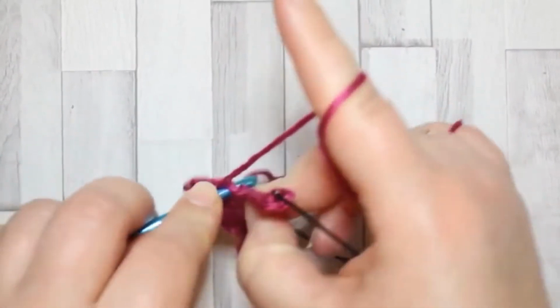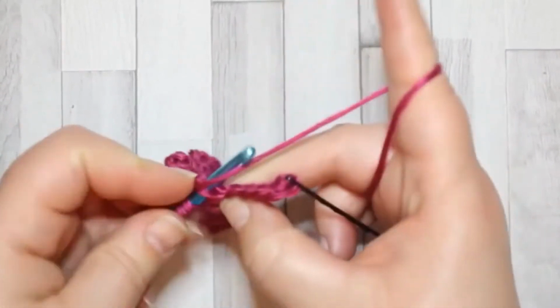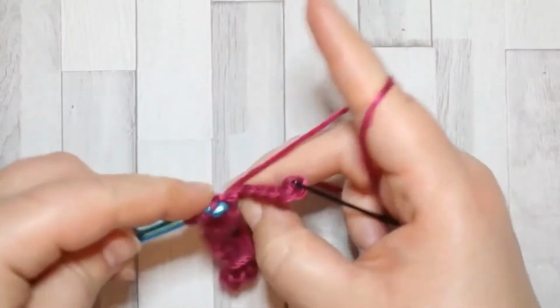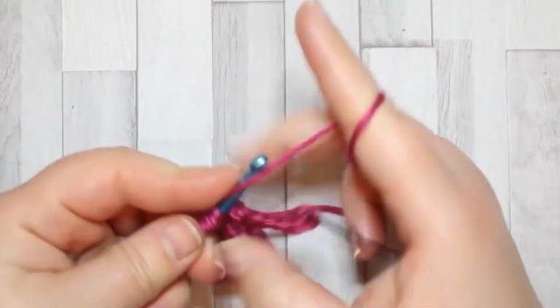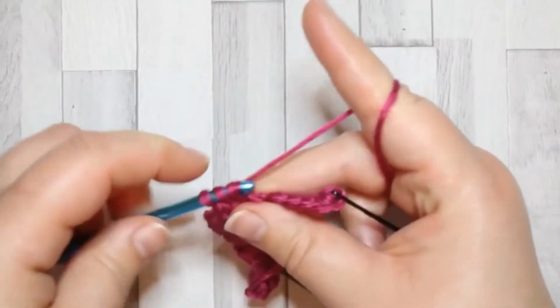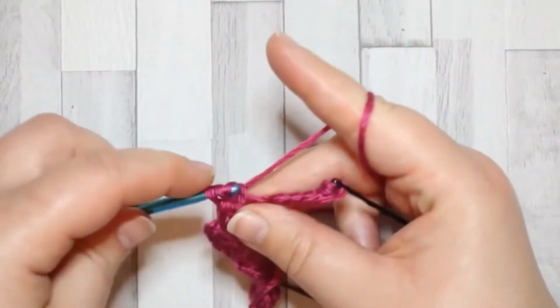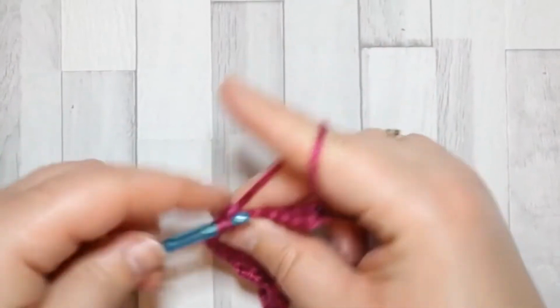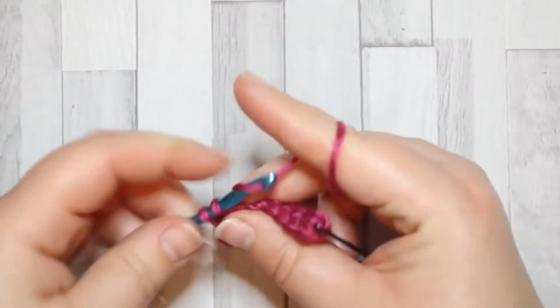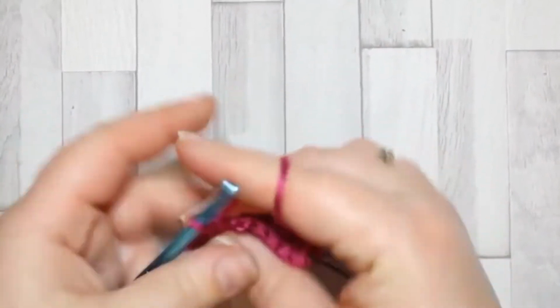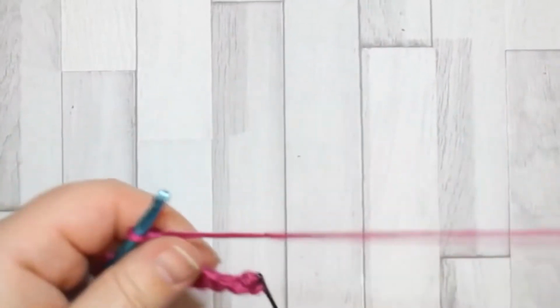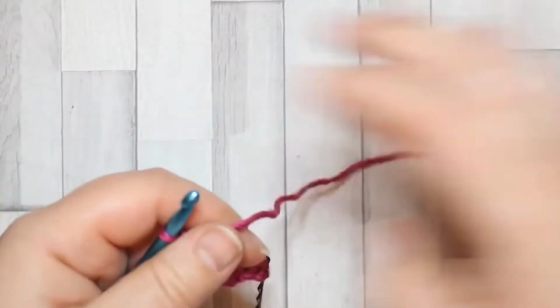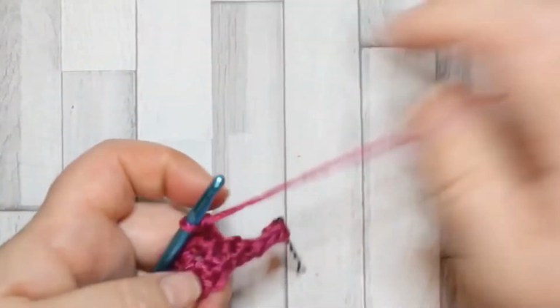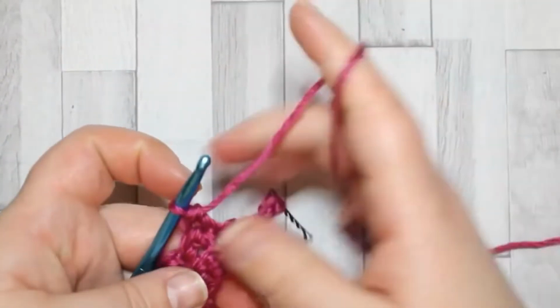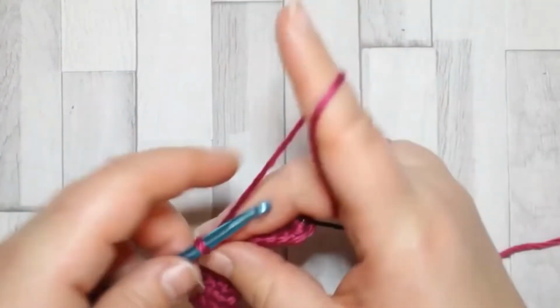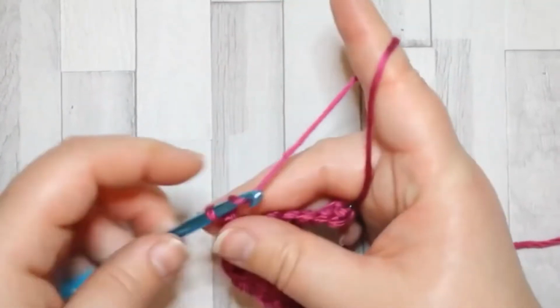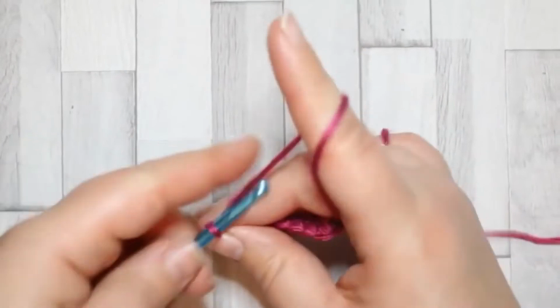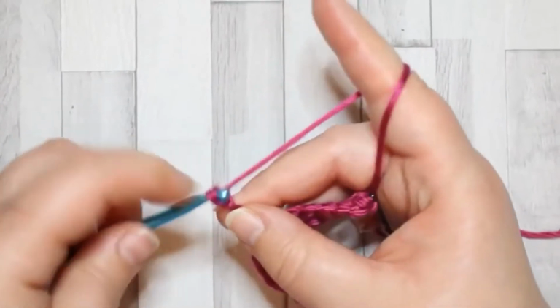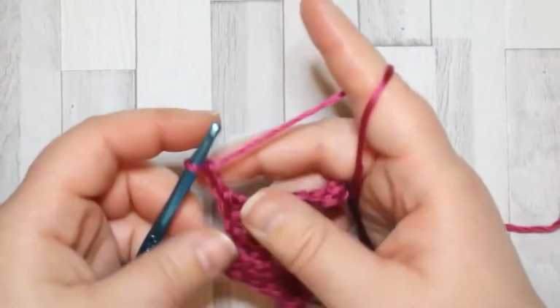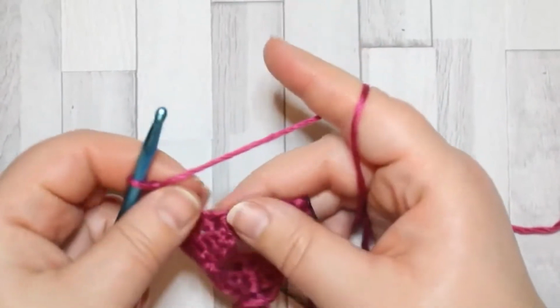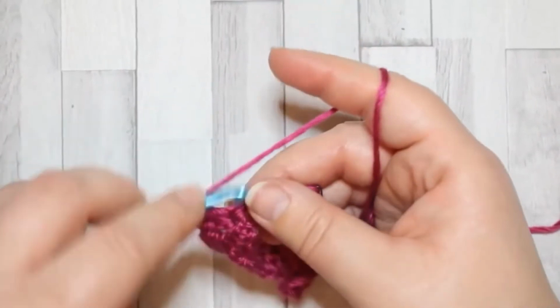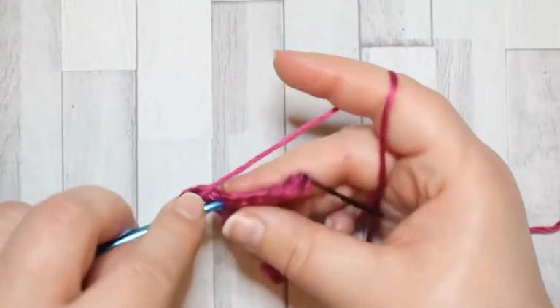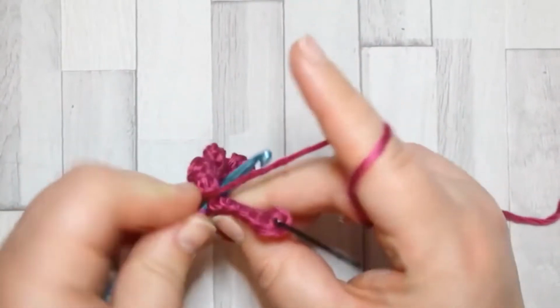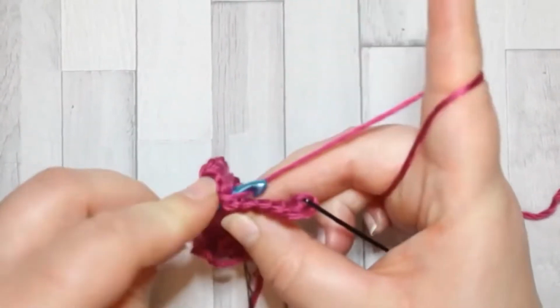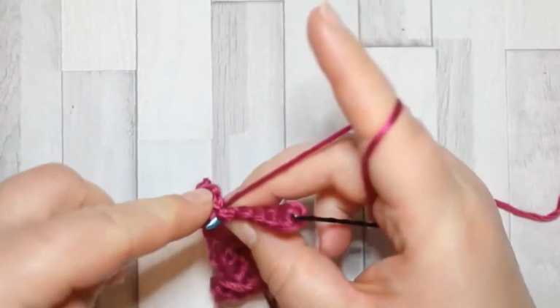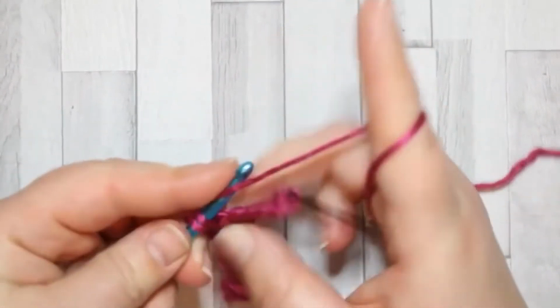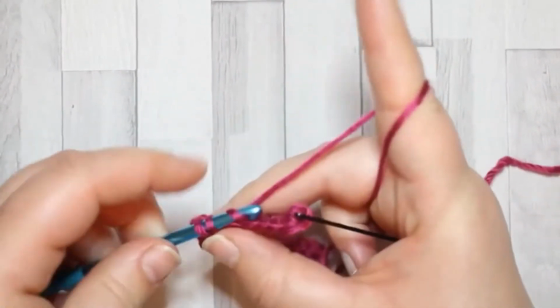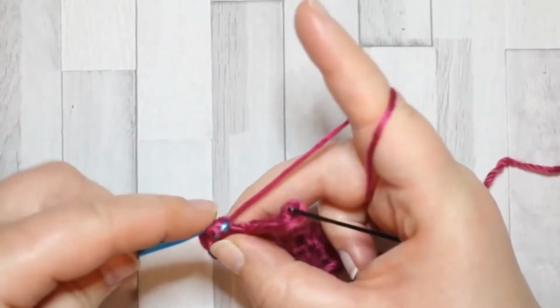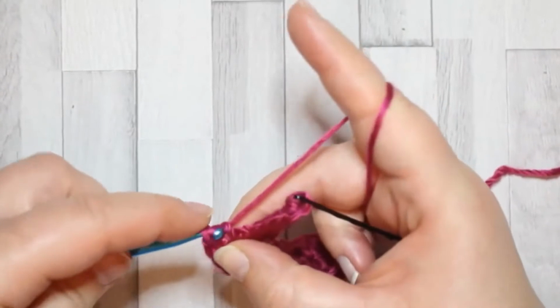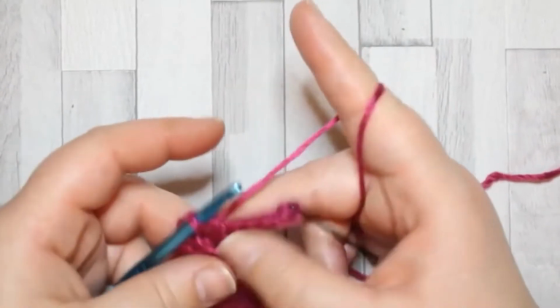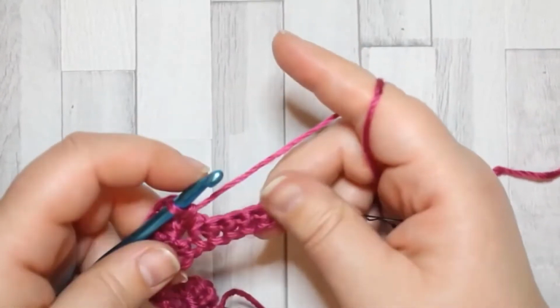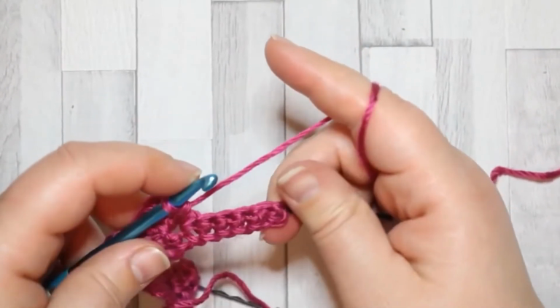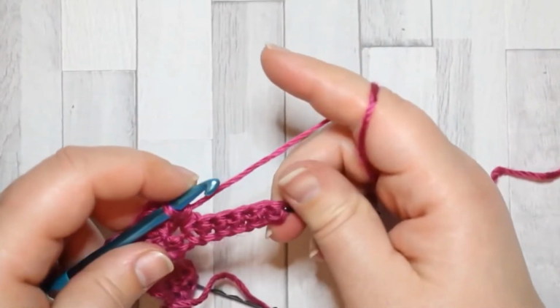It's a nice easy one to remember, and once you get the flow of it, it really does work up quickly.